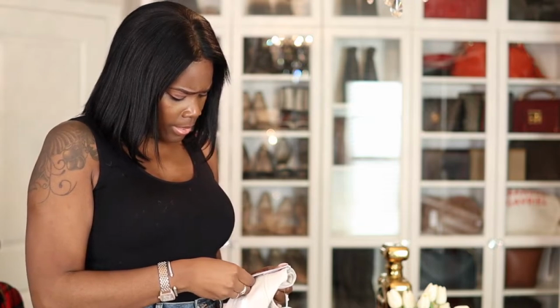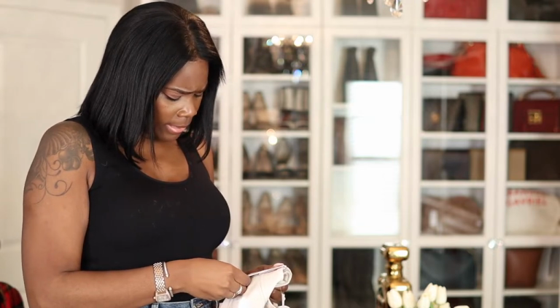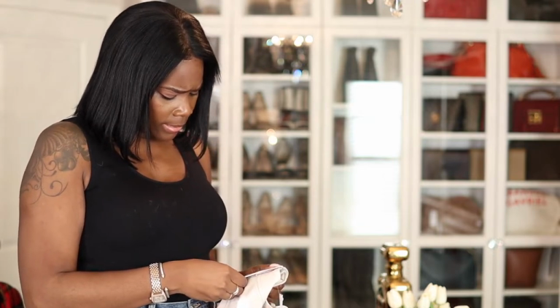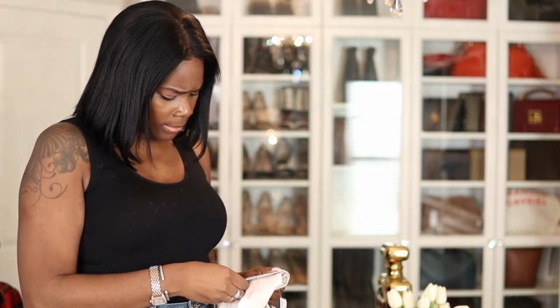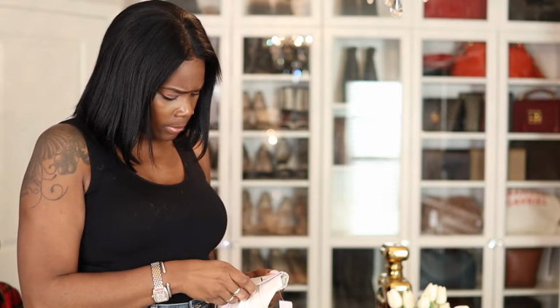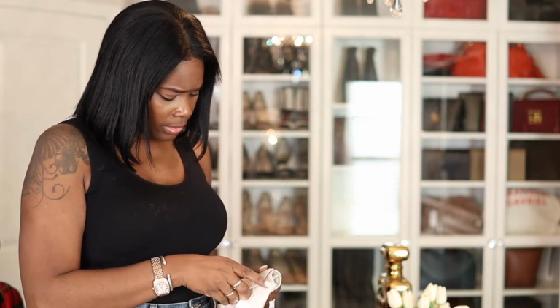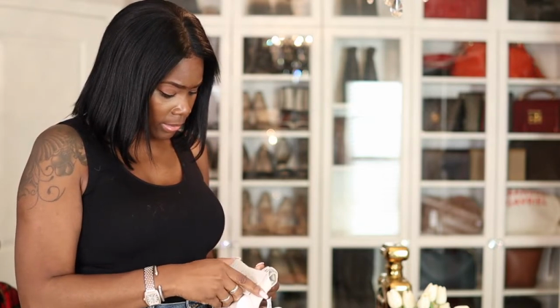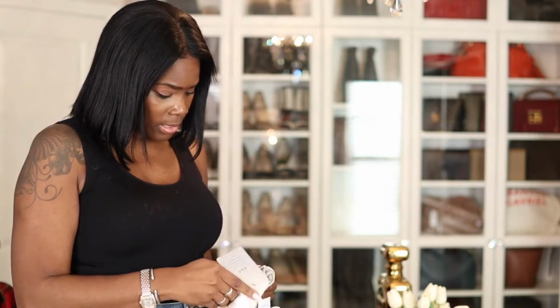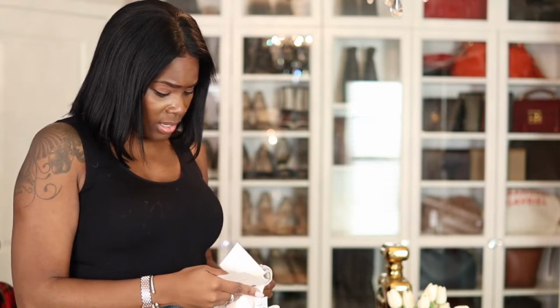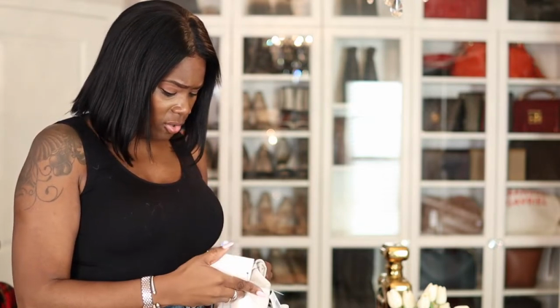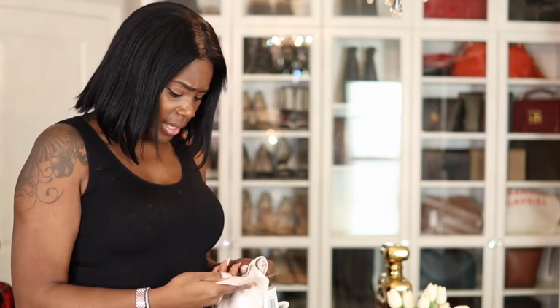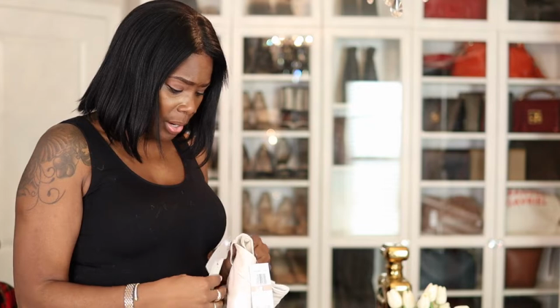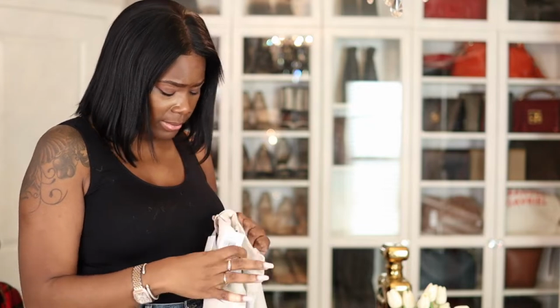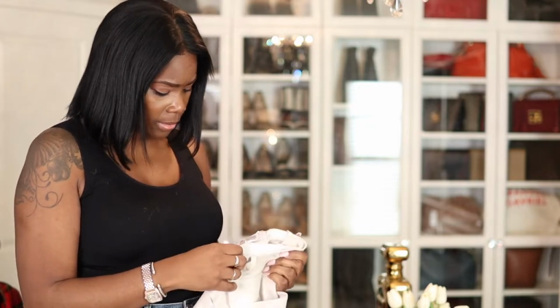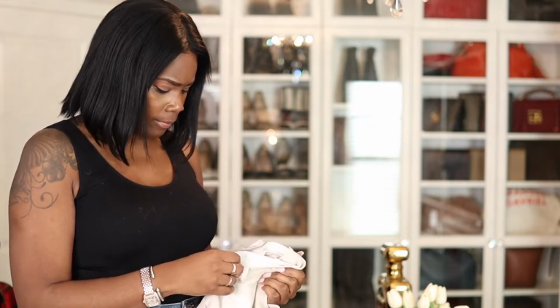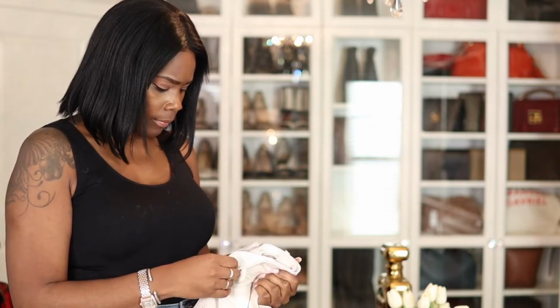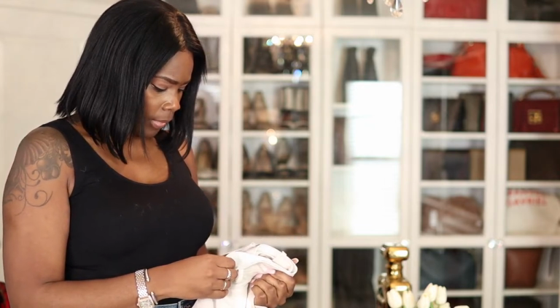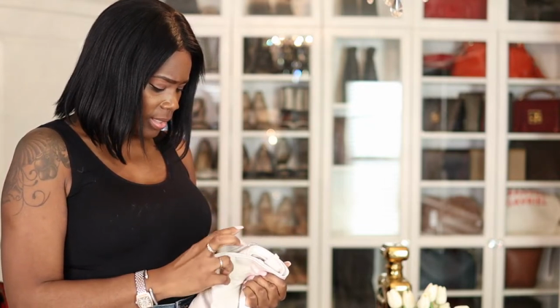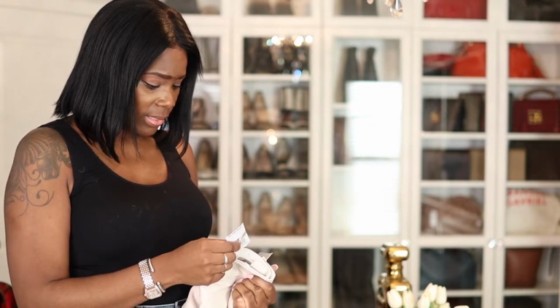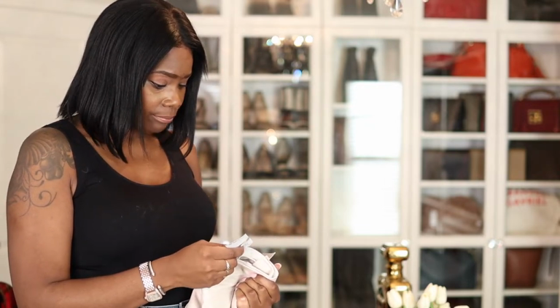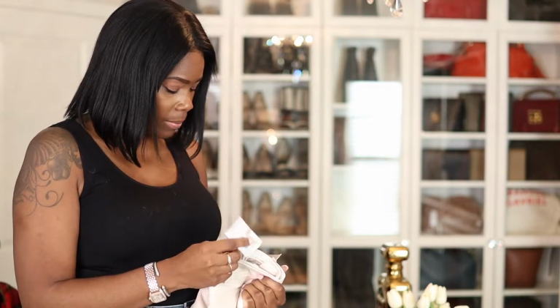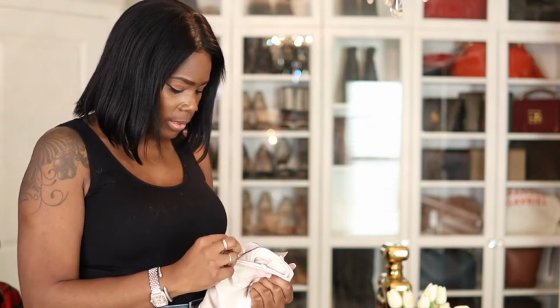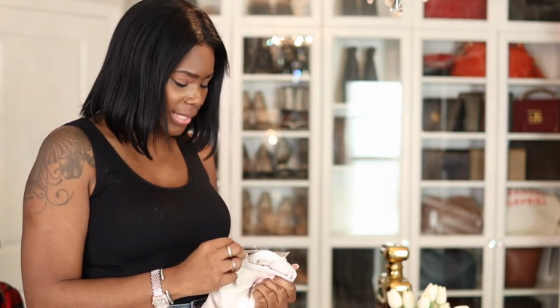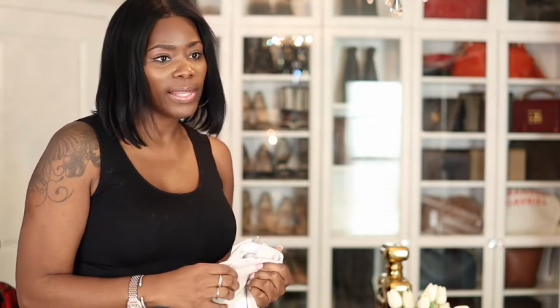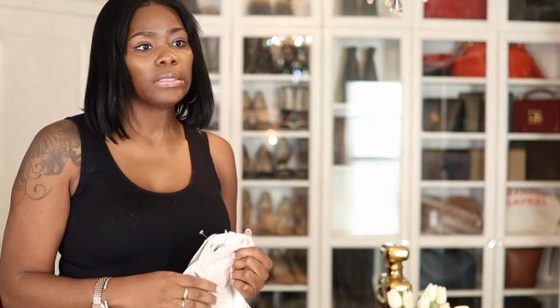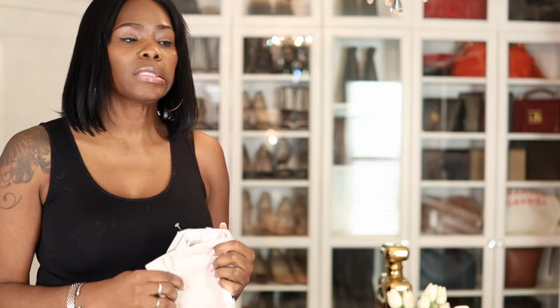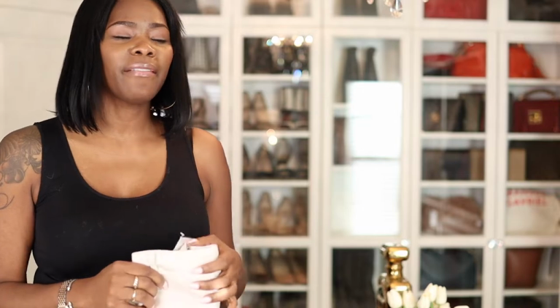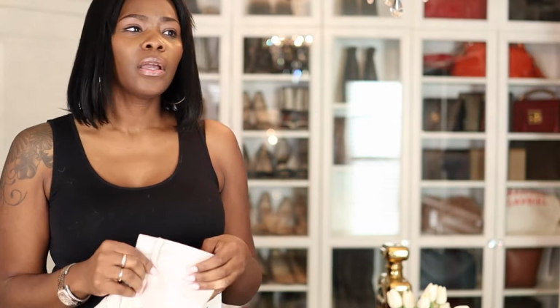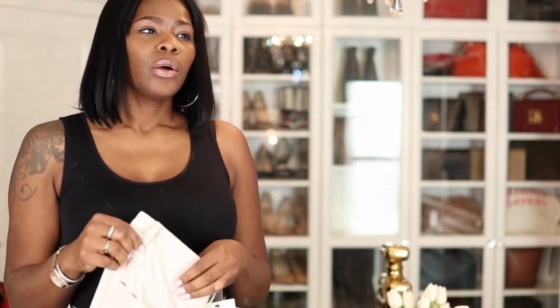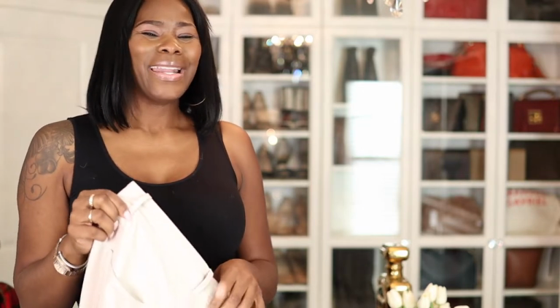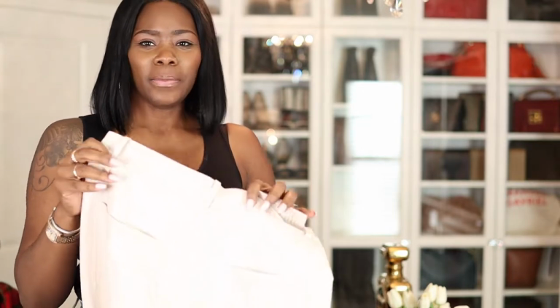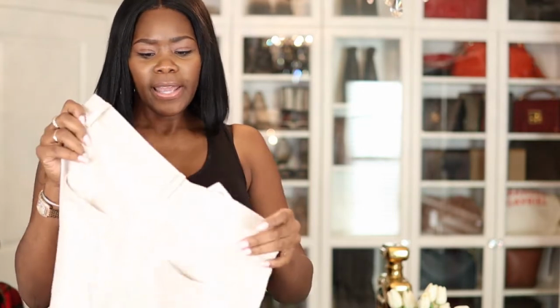What color is this? I don't know — it looks like a bone to me. It doesn't even say on the tag, but I got them on sale for like $167 or $180, something like that.